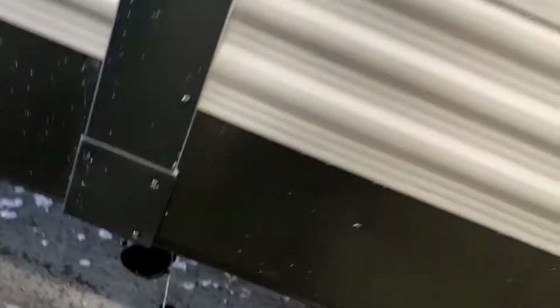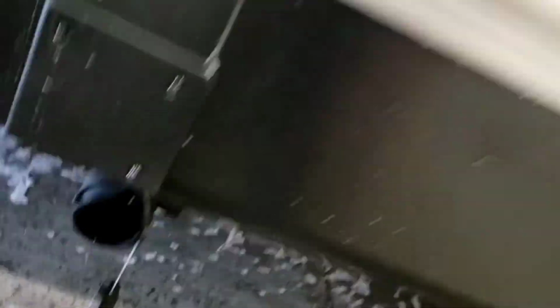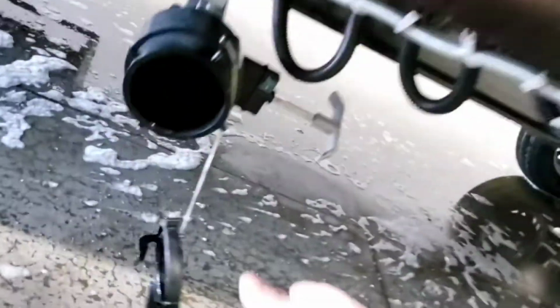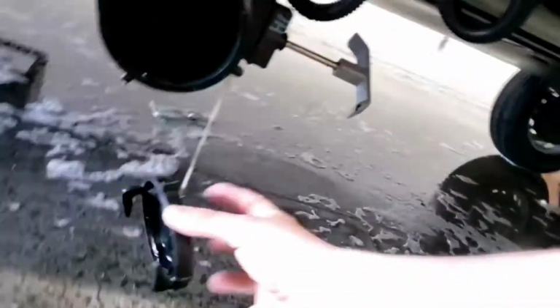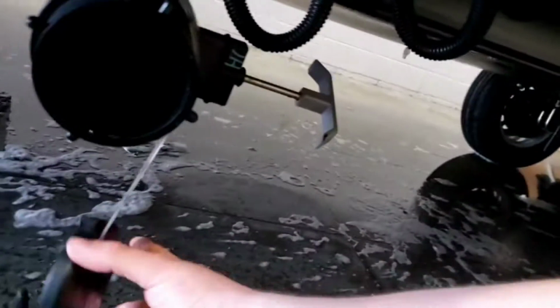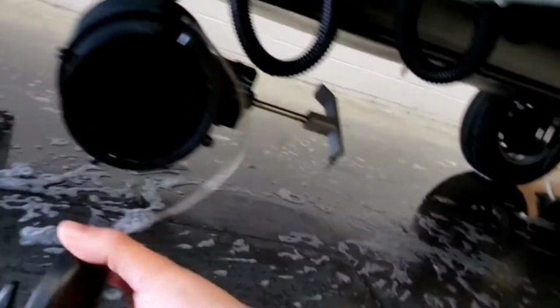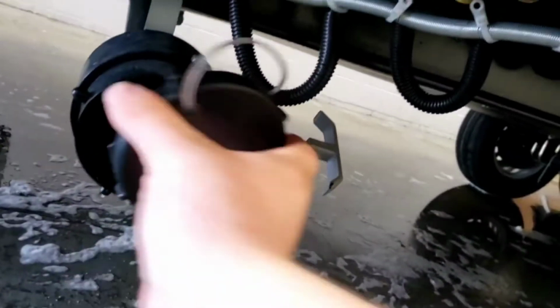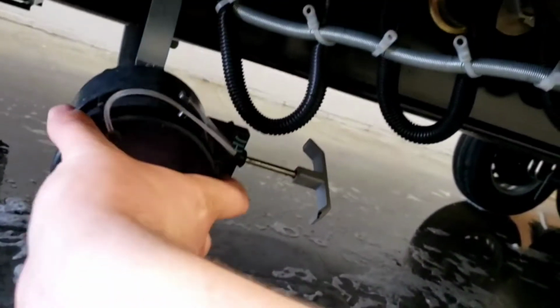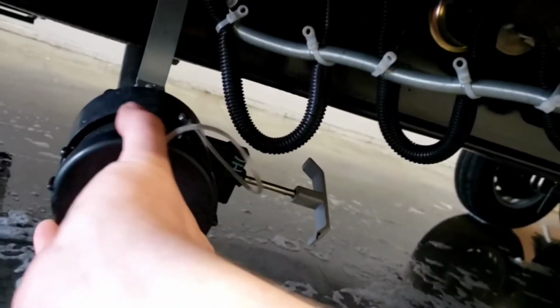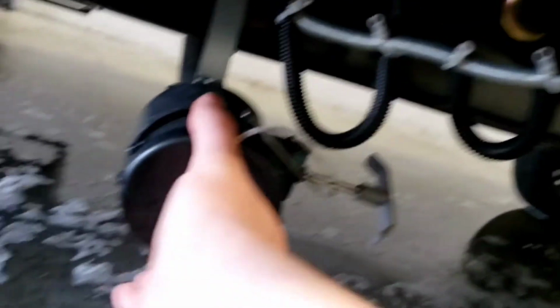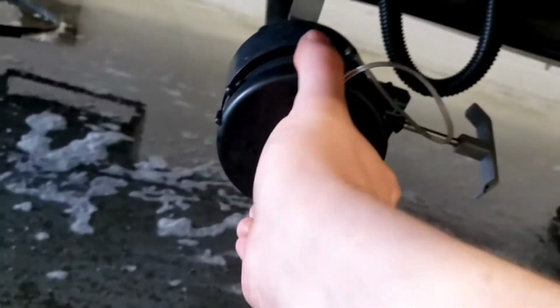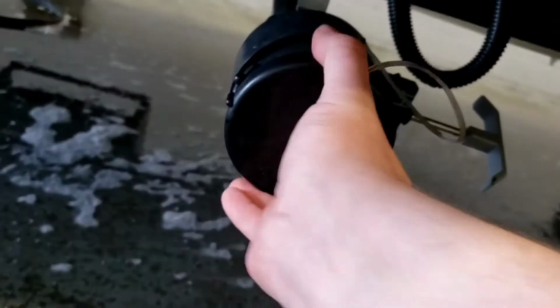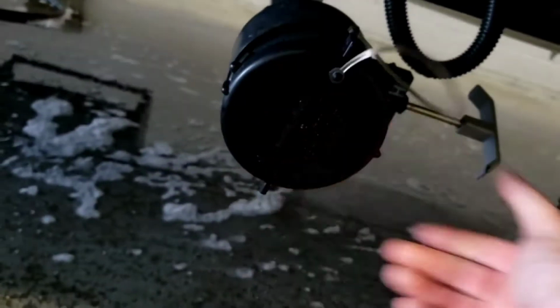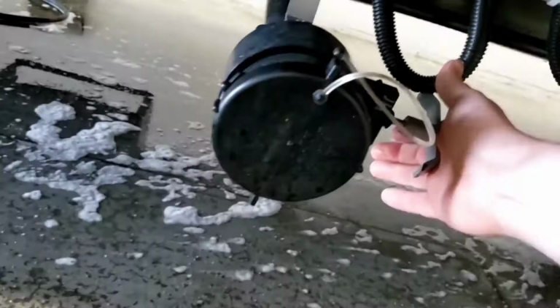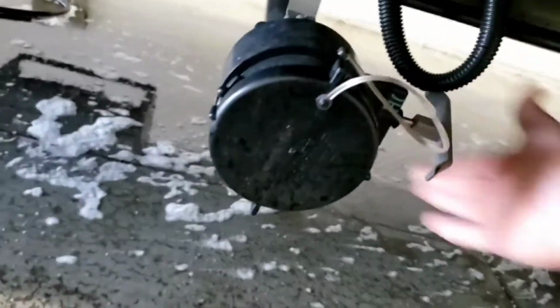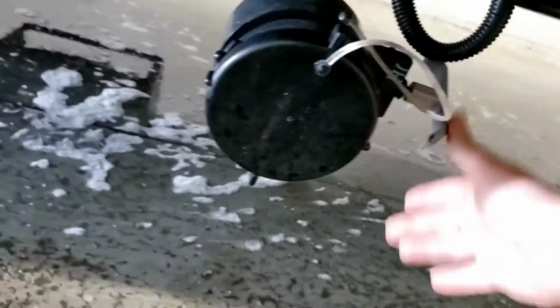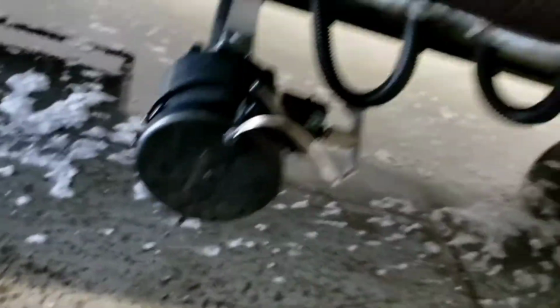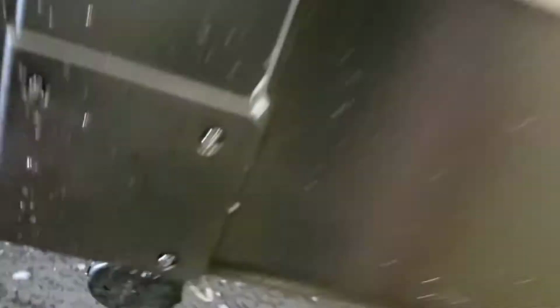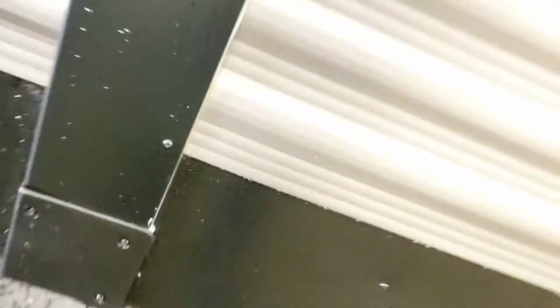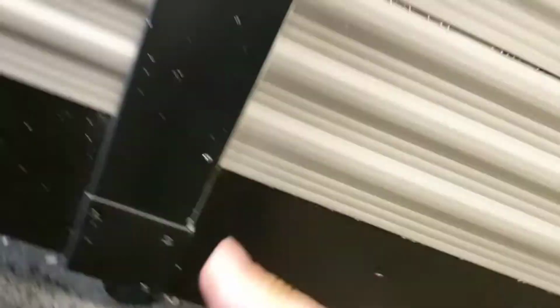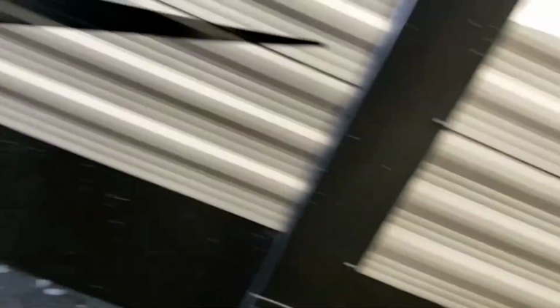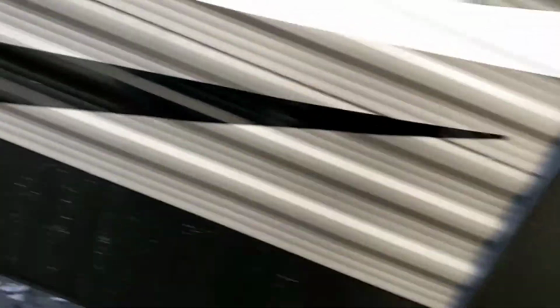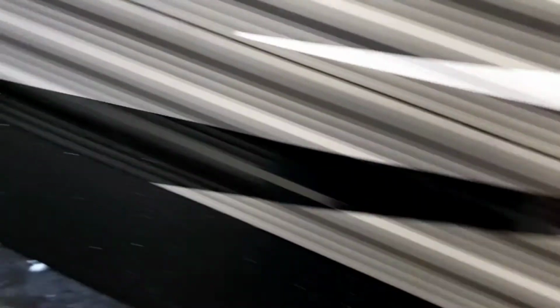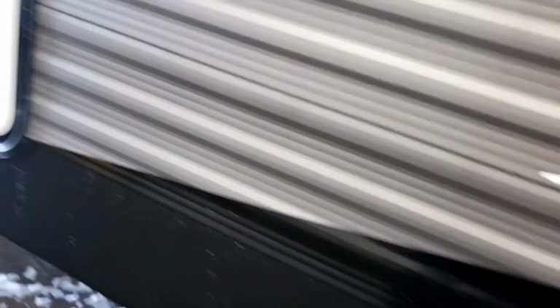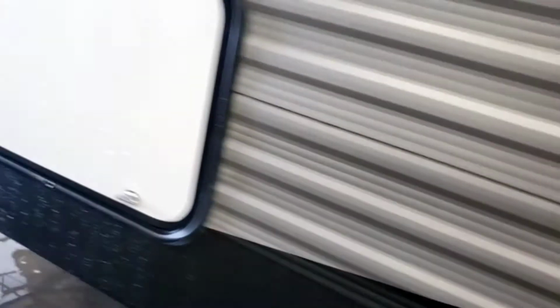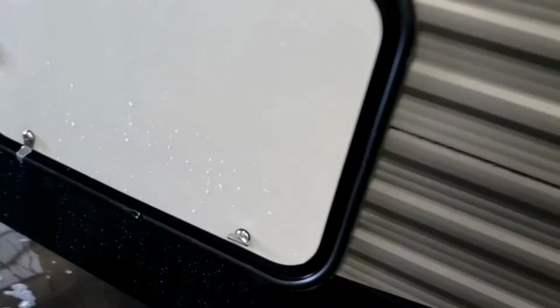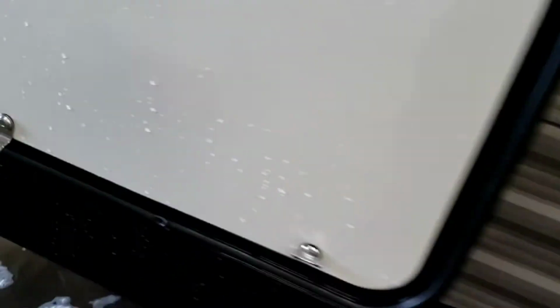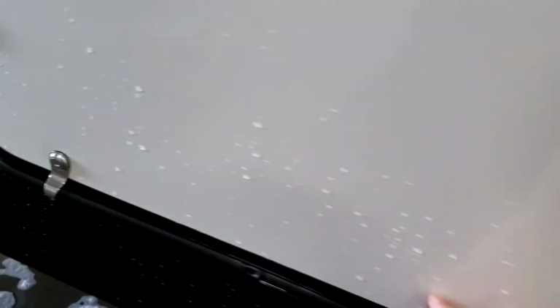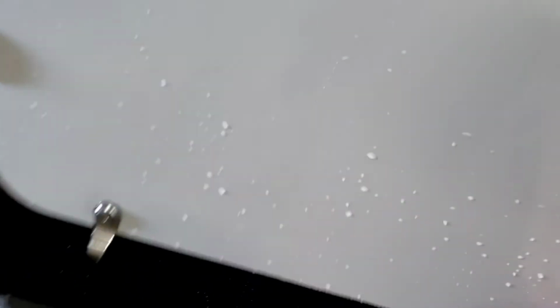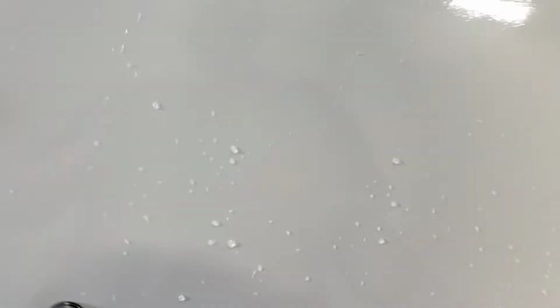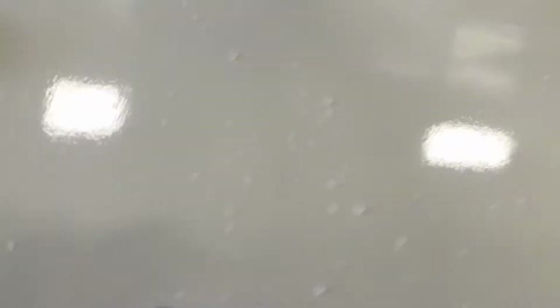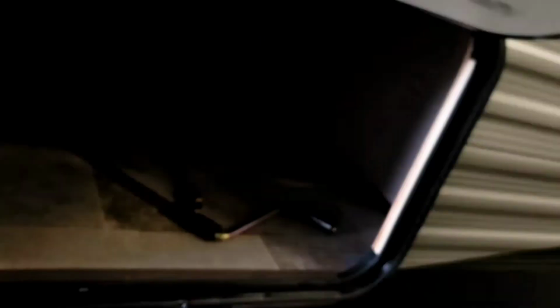You have another dump area right here — this is just a gray tank for your kitchen sink. They usually call it a galley tank or gray tank; sometimes it's labeled gray too.